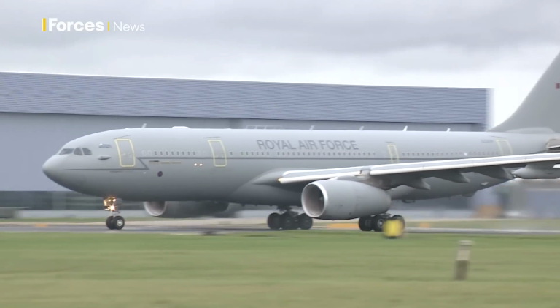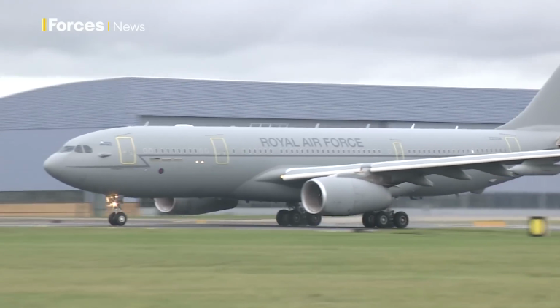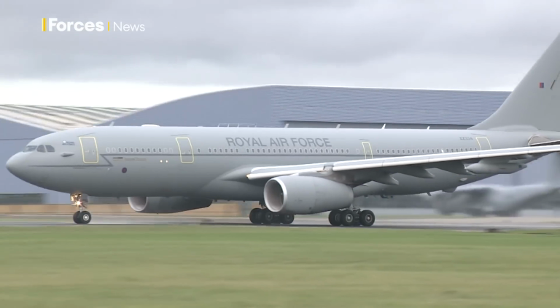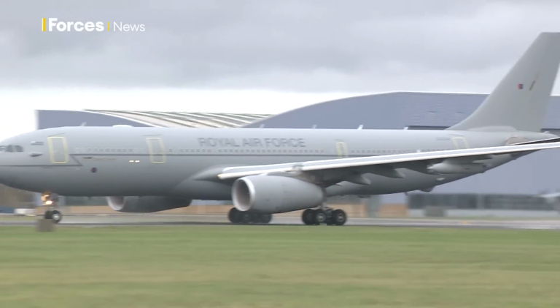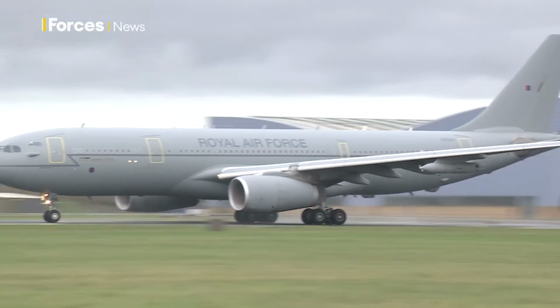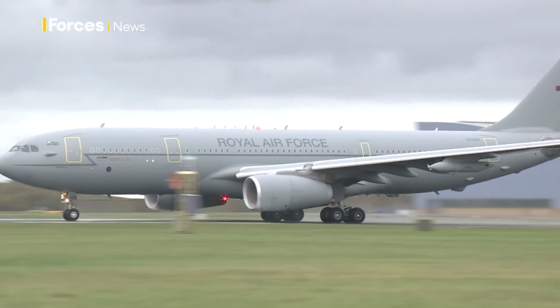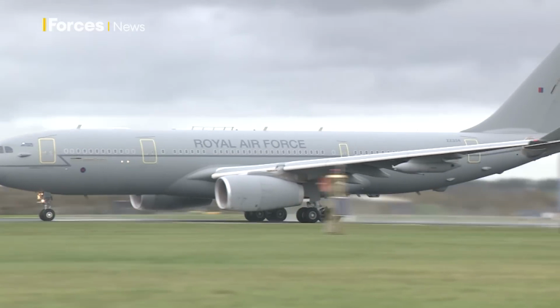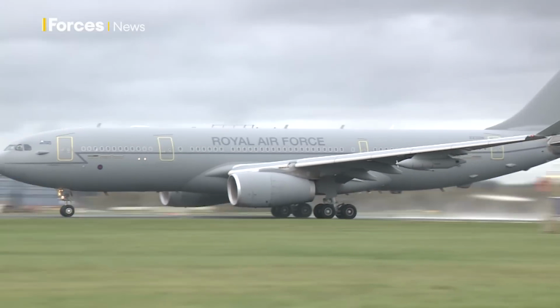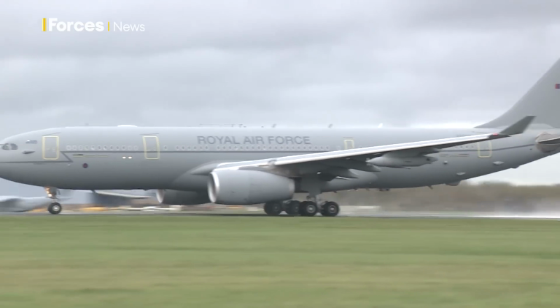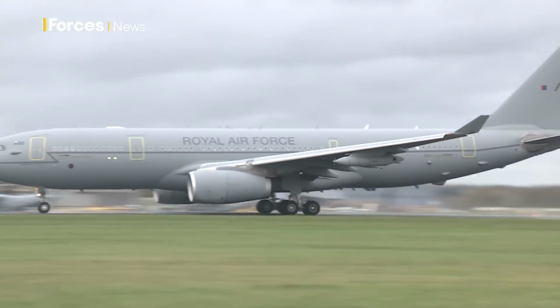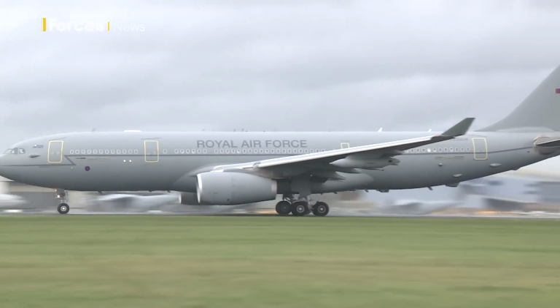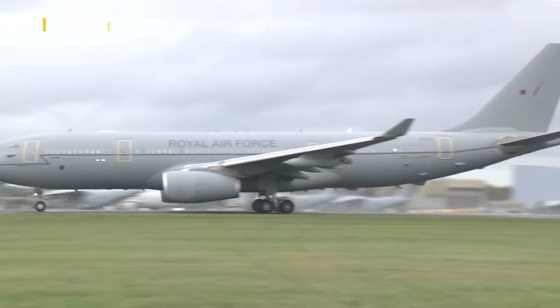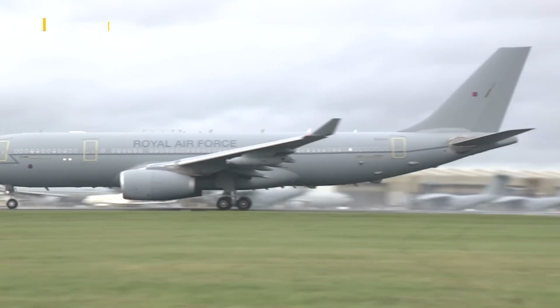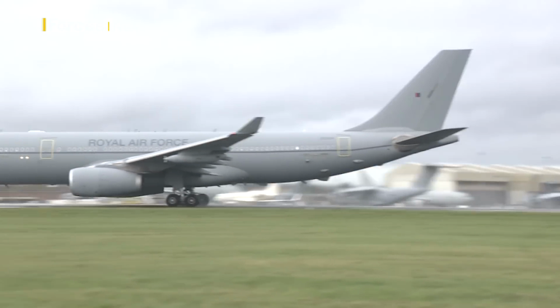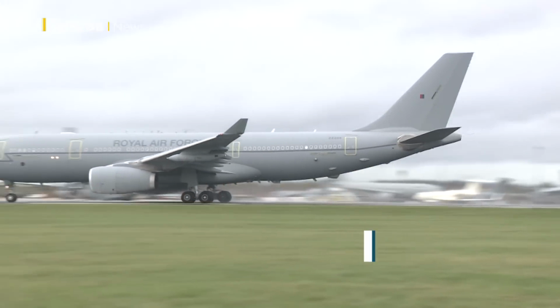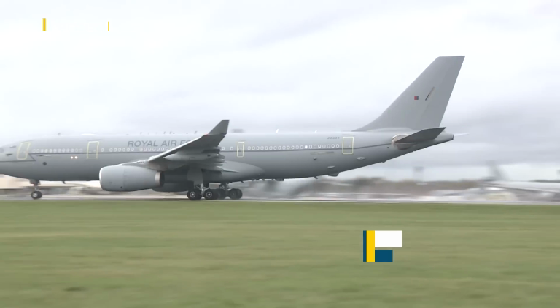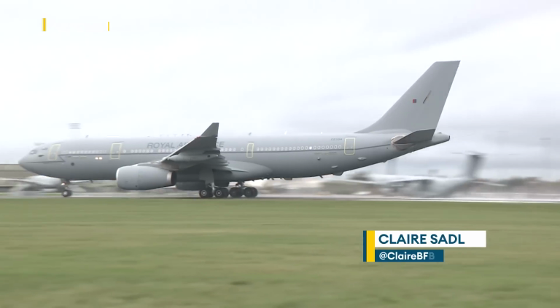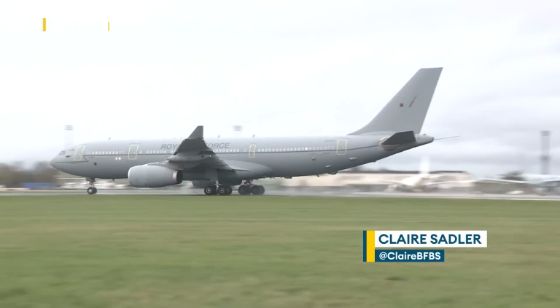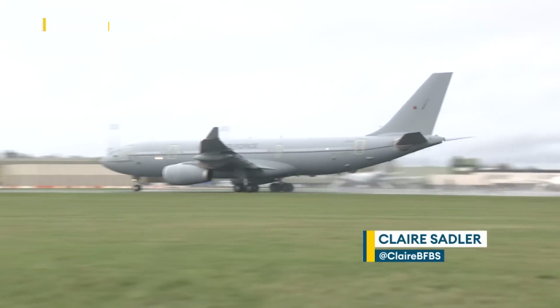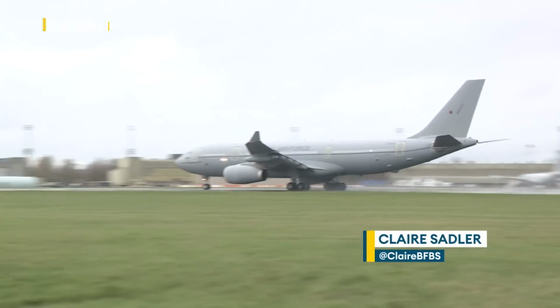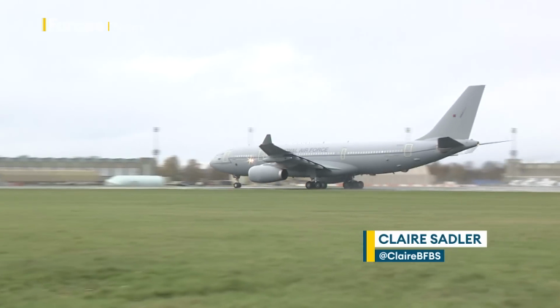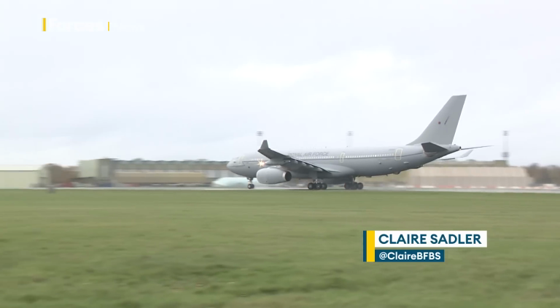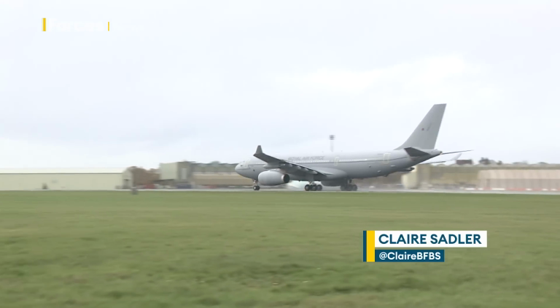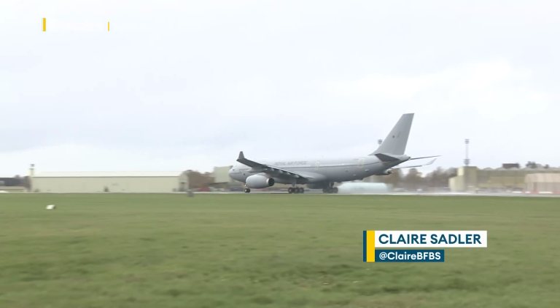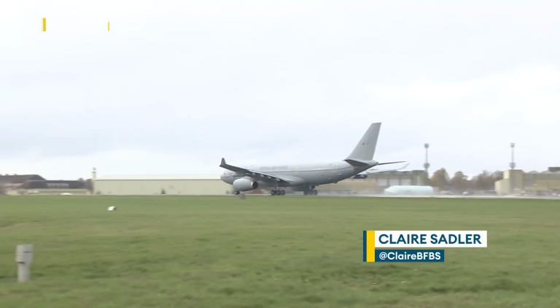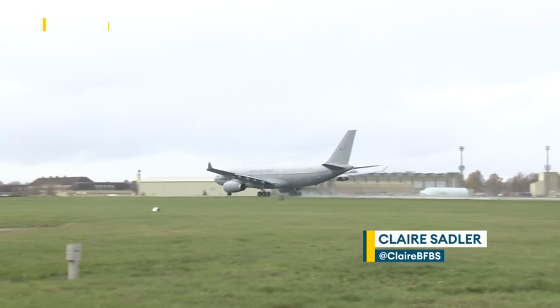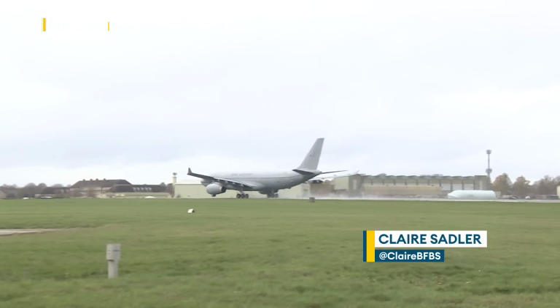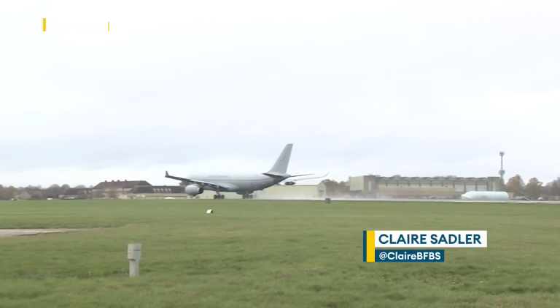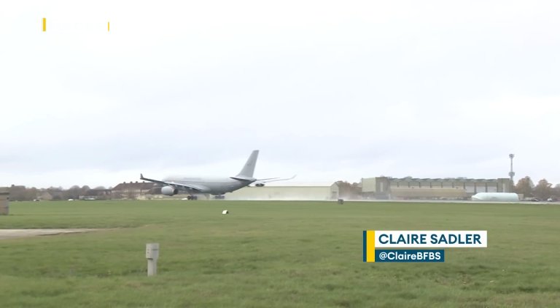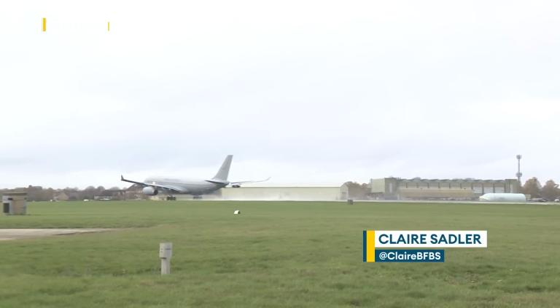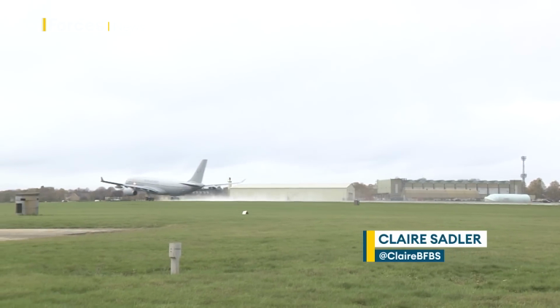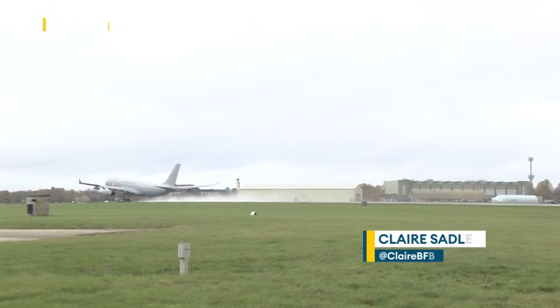A world first. This RAF Voyager has taken to the skies powered by 100% sustainable aviation fuel.